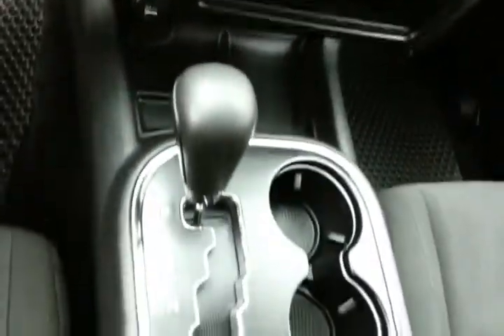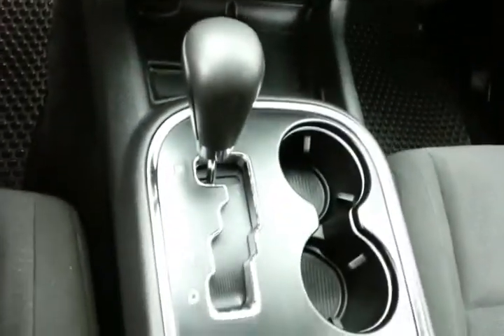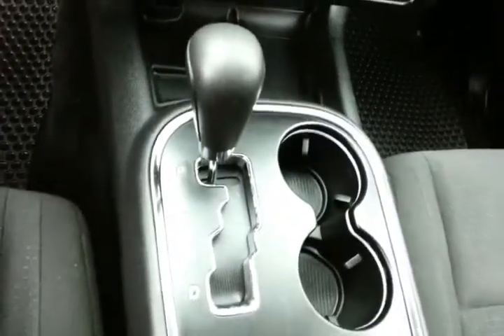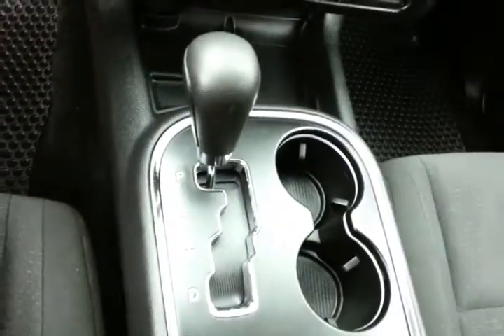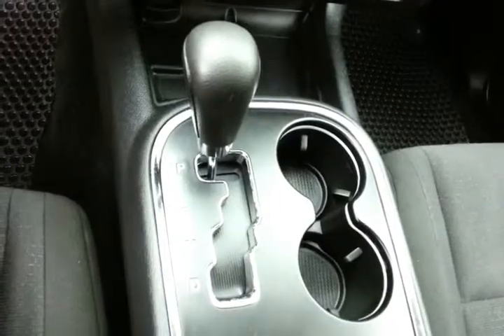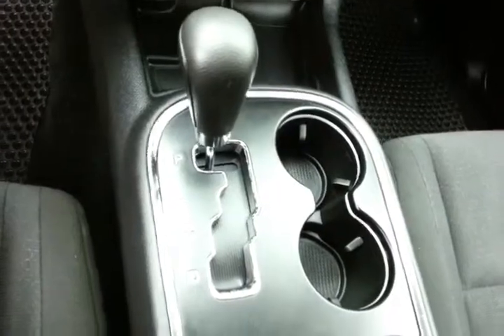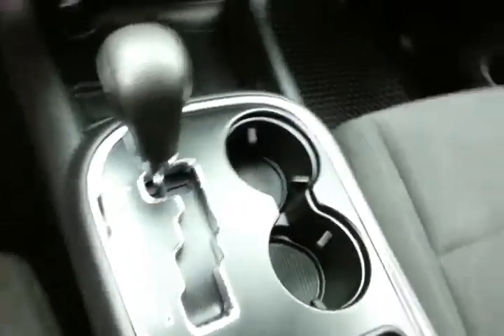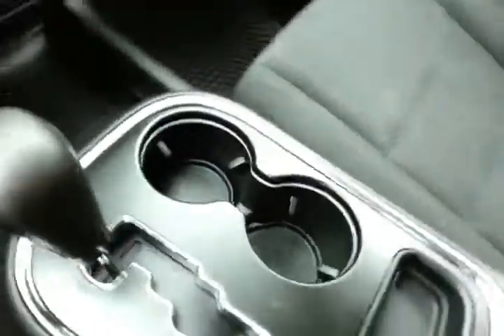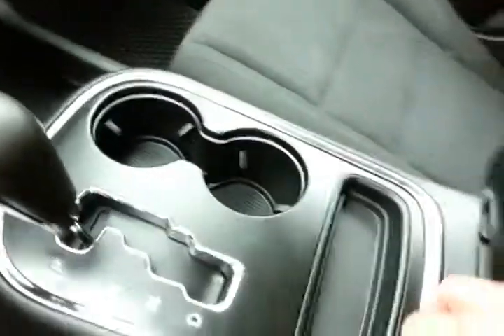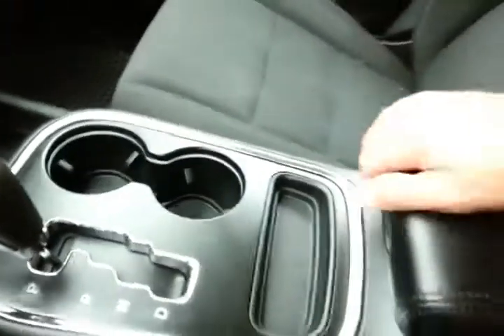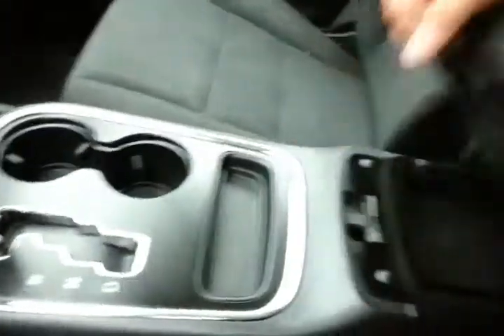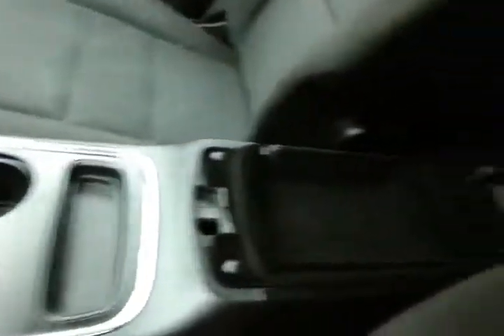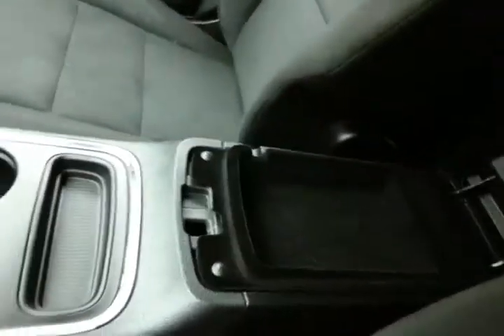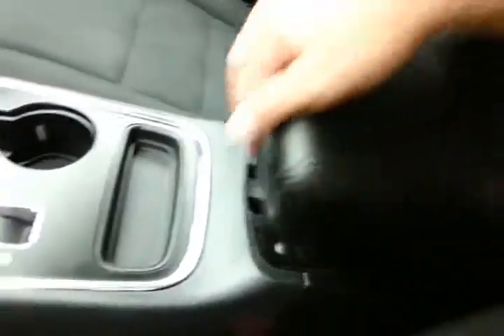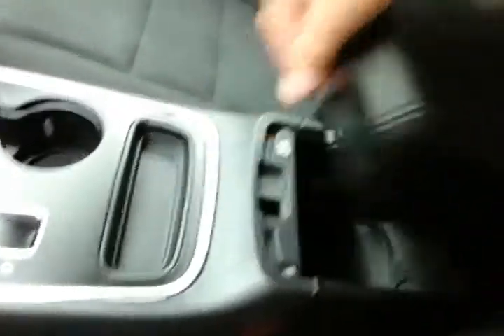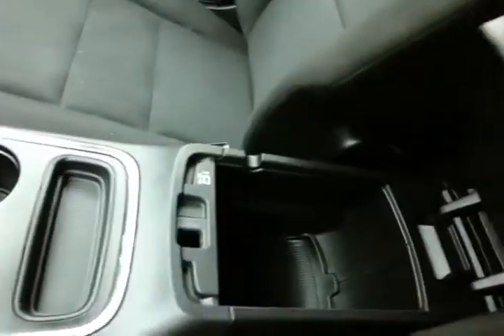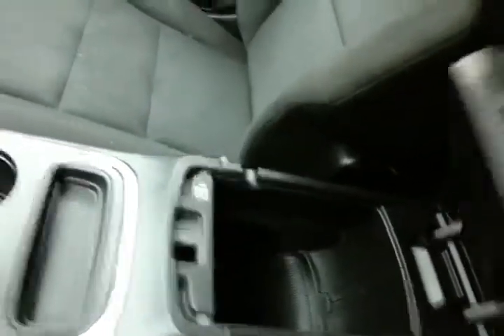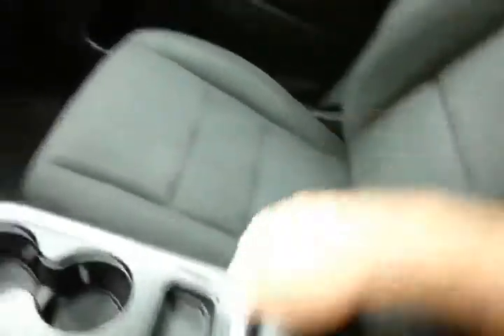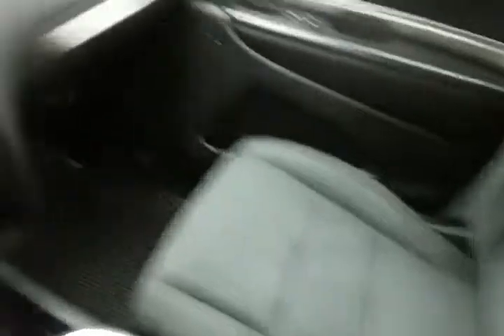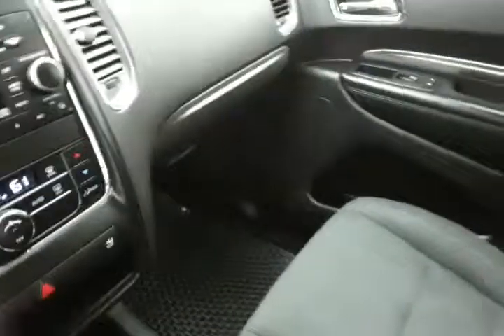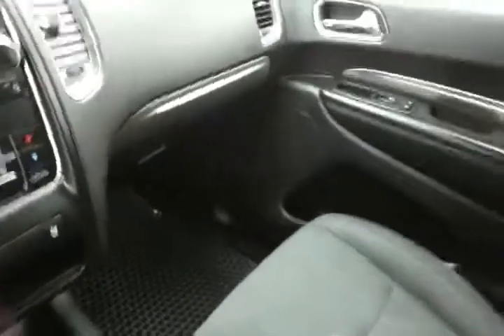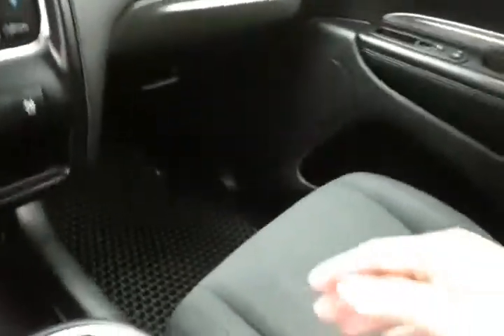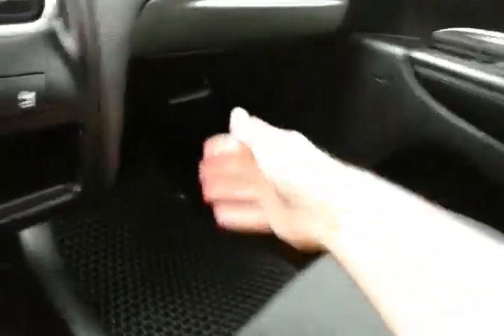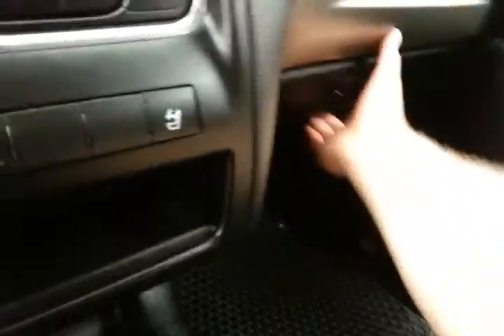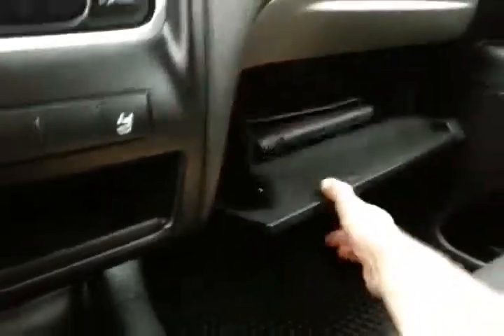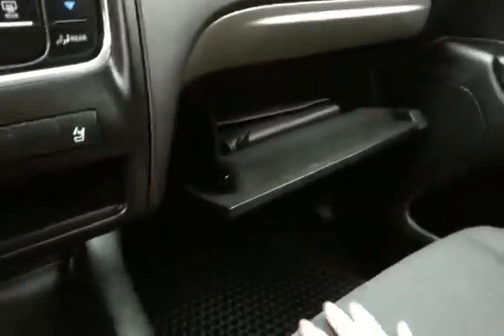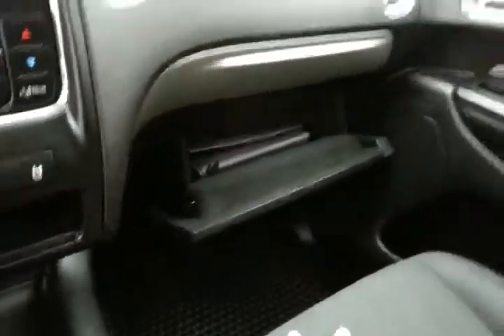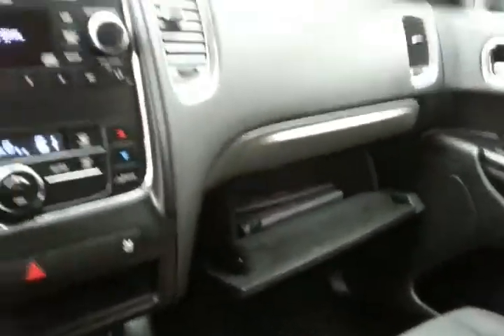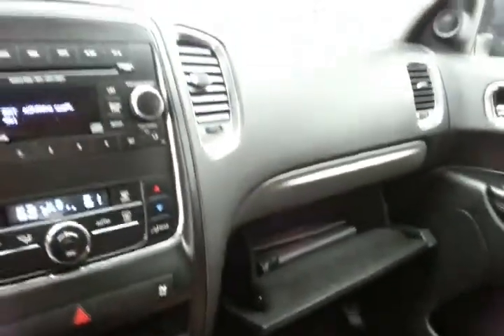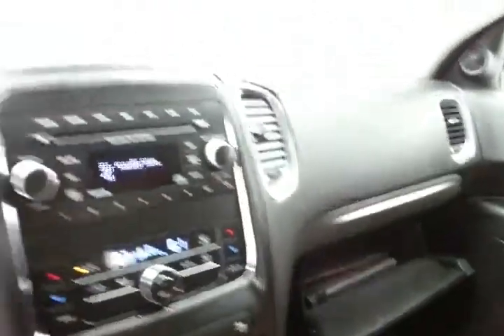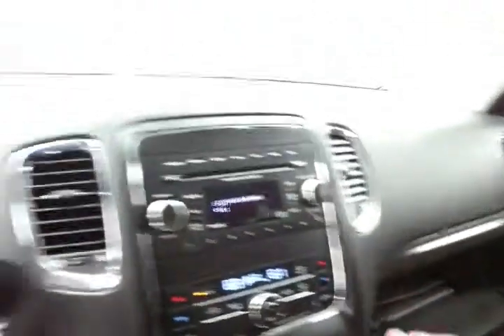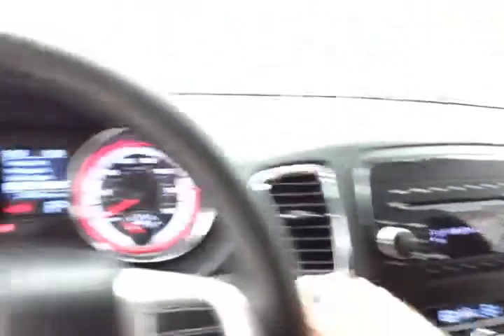Automatic transmission with manual shift capabilities. Lots of storage in the armrest, as well as a spacious glove box with all the owner's materials inside.